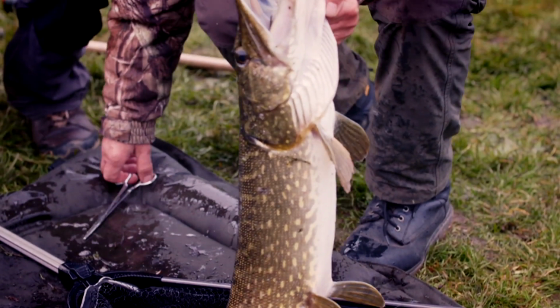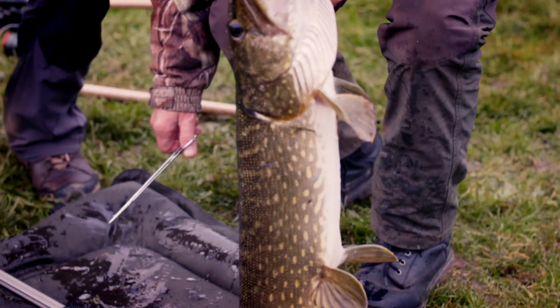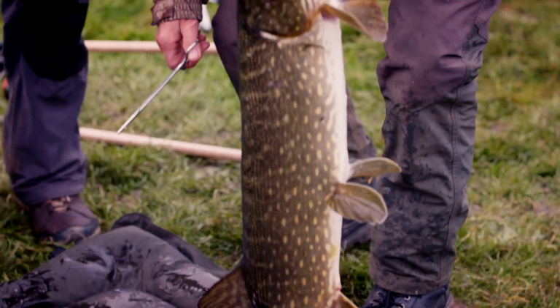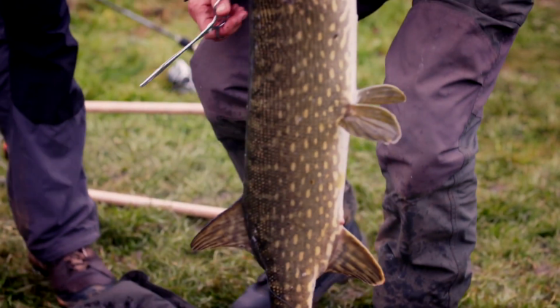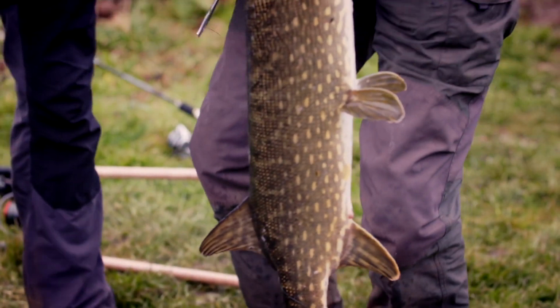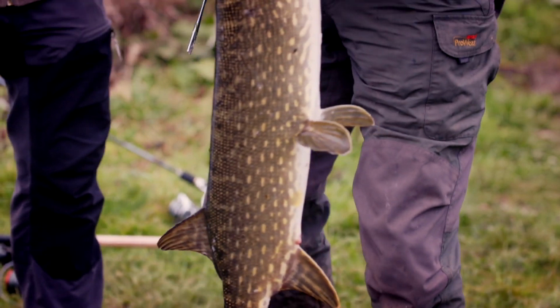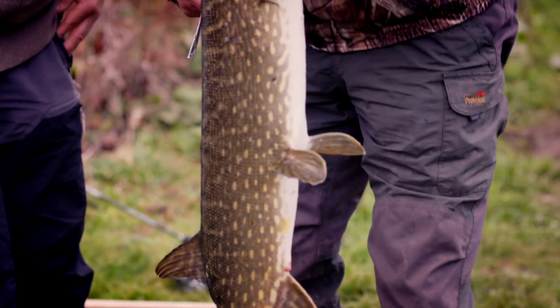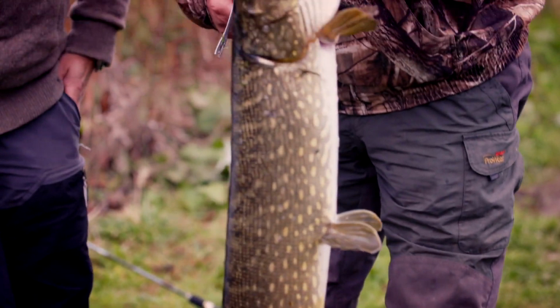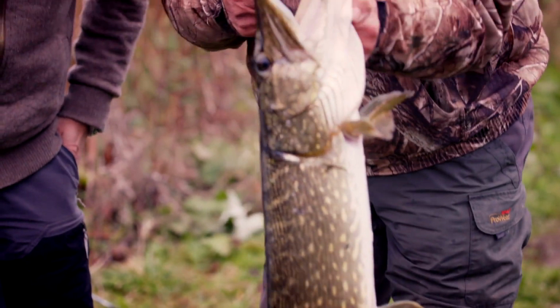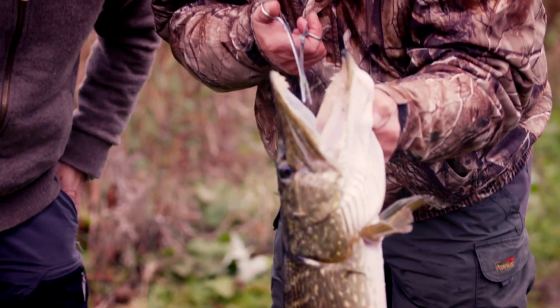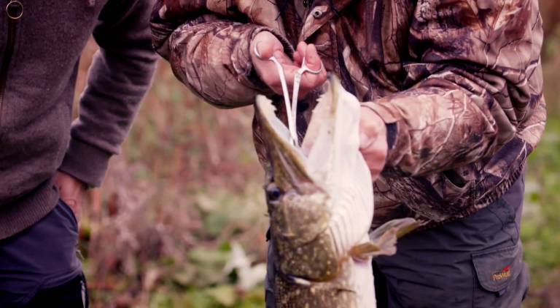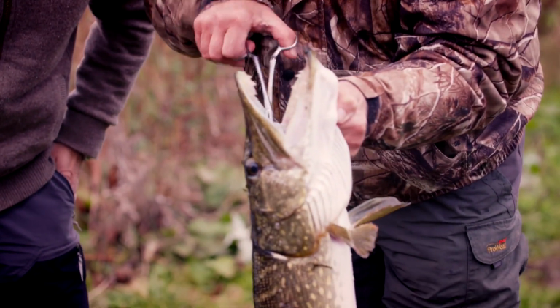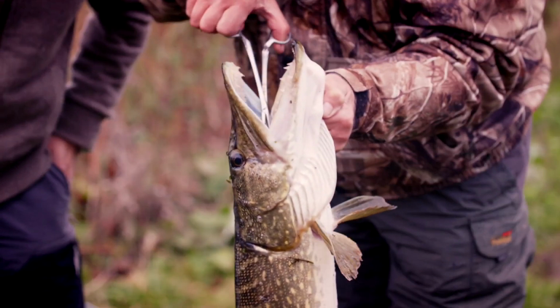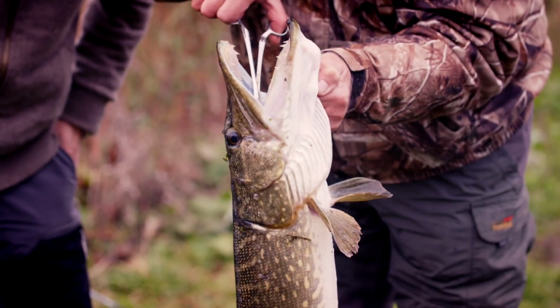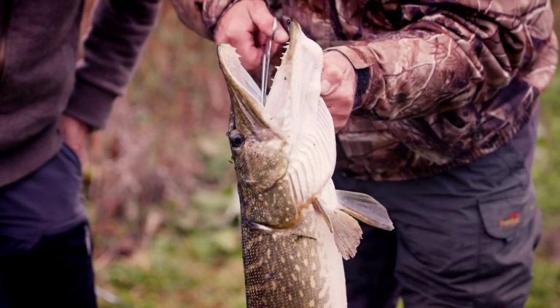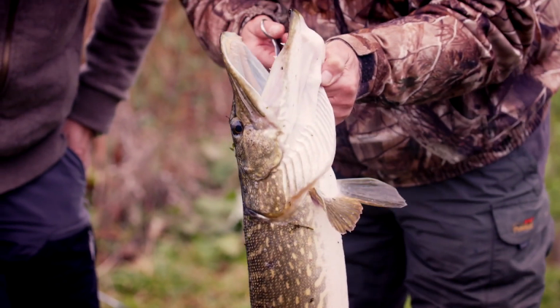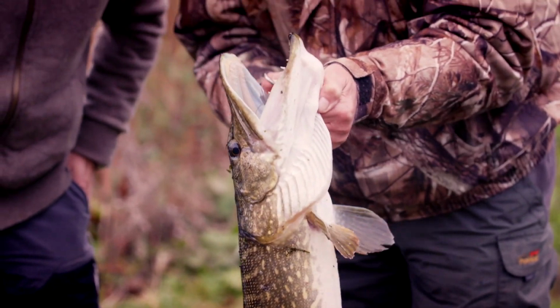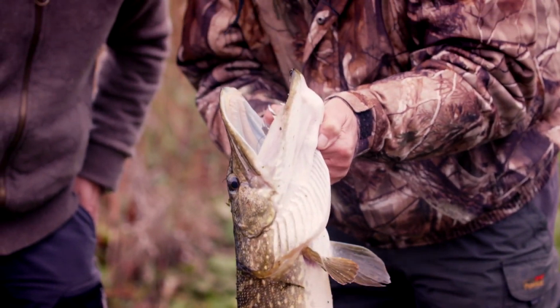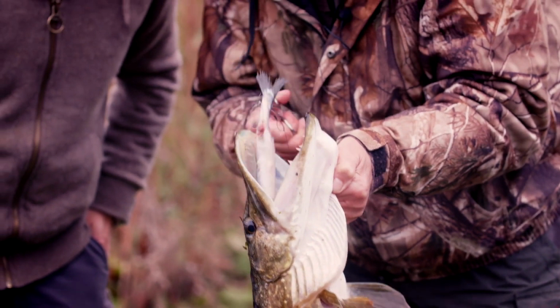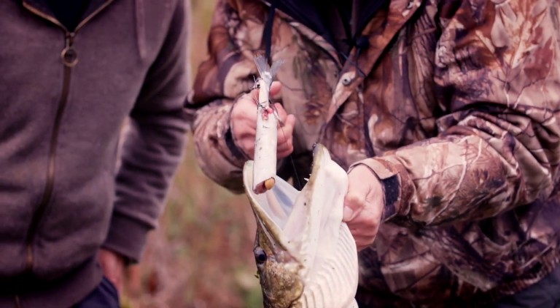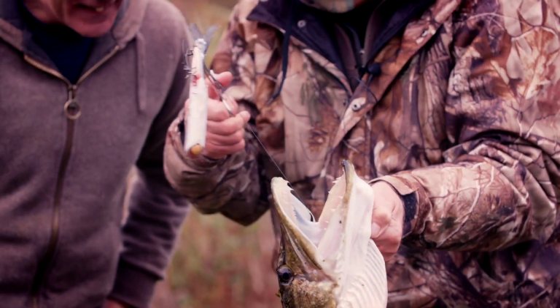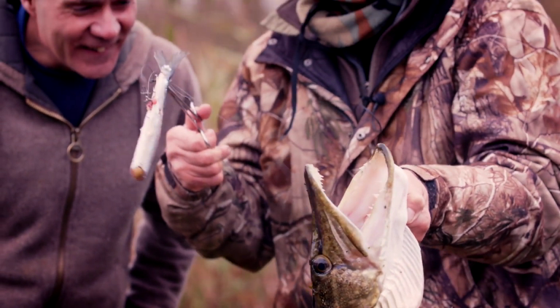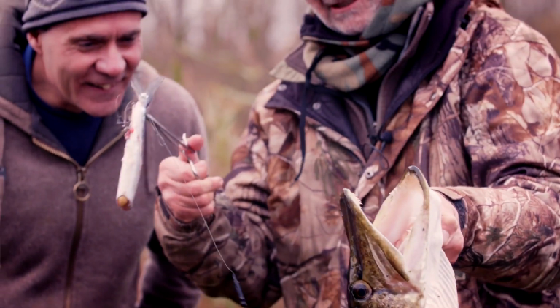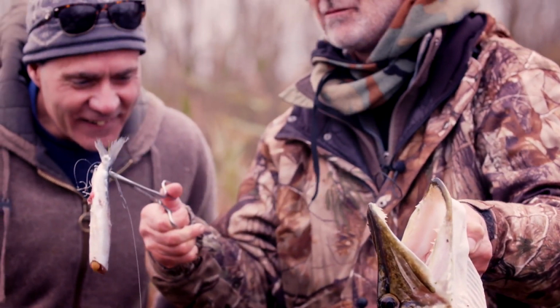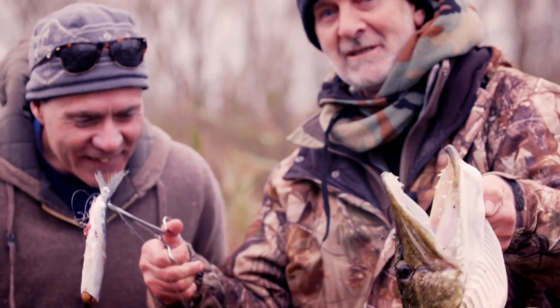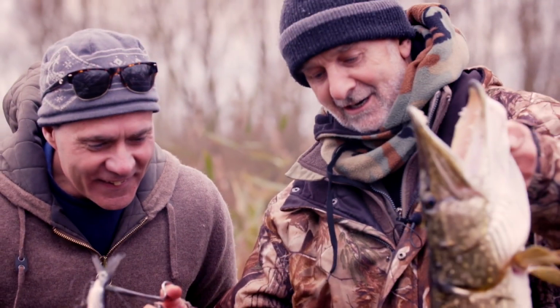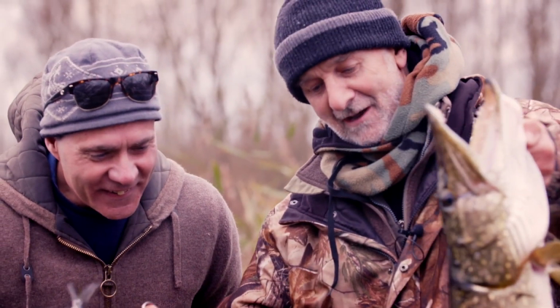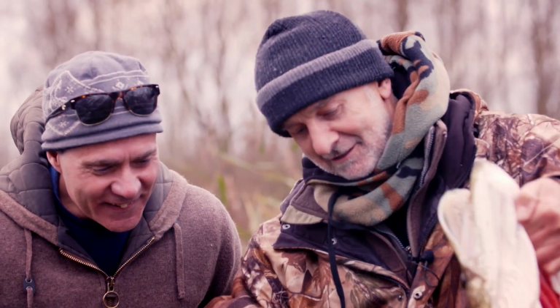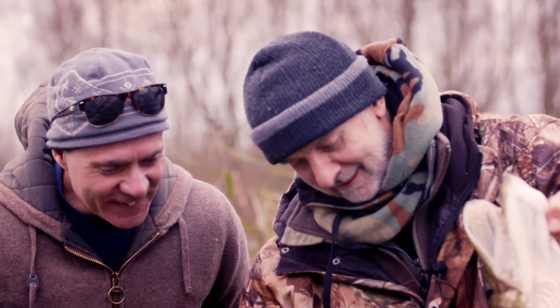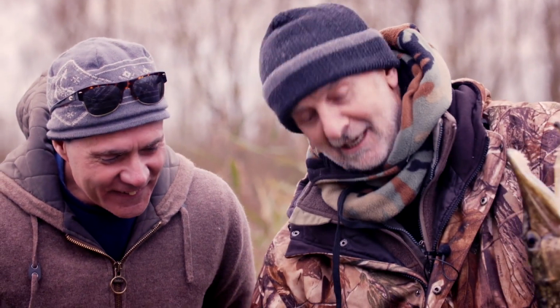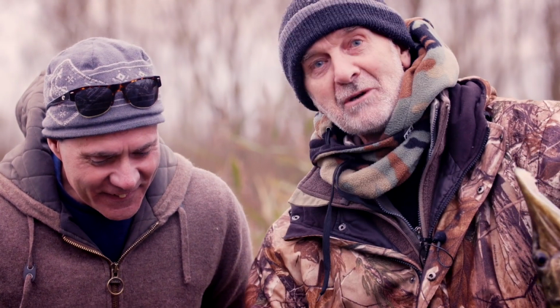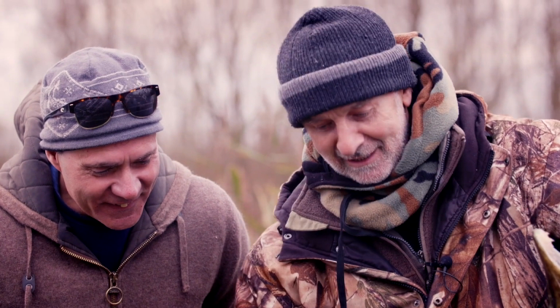Oh, look at that beauty — that's an absolute stonker. We've had to work really hard for this fish. There's the bait — a popped up half herring. Classic winter bait.